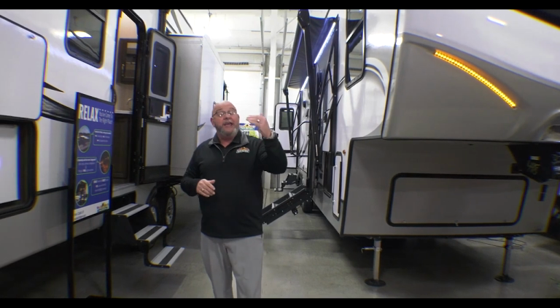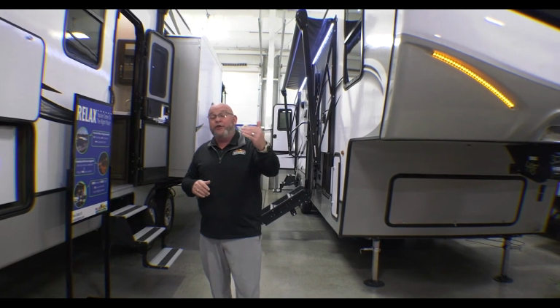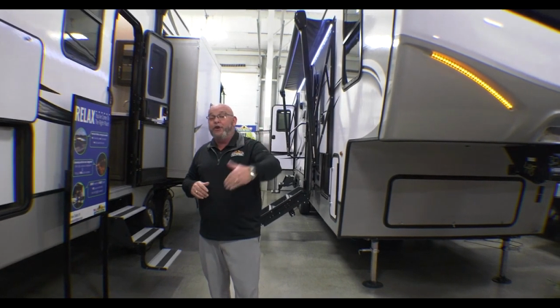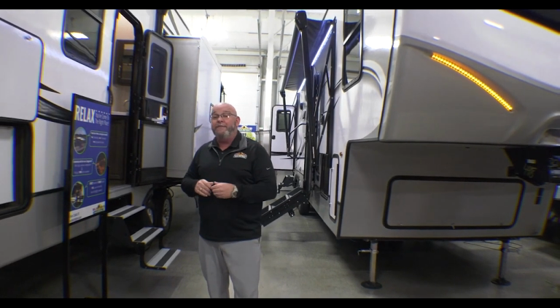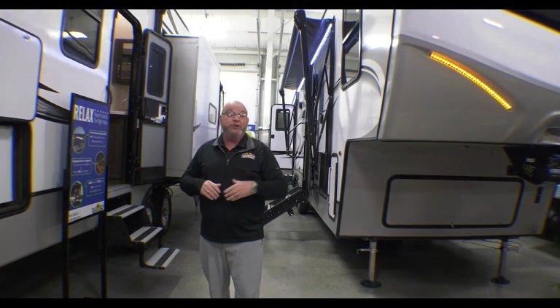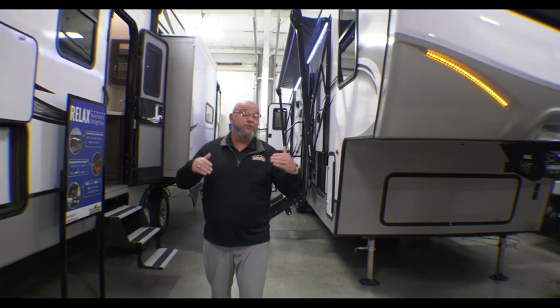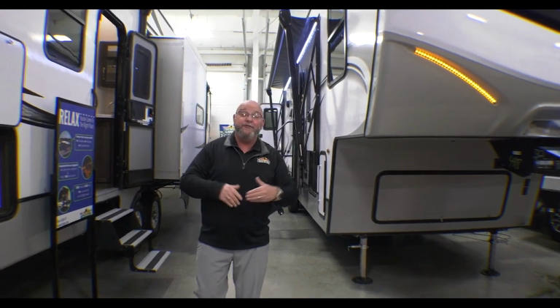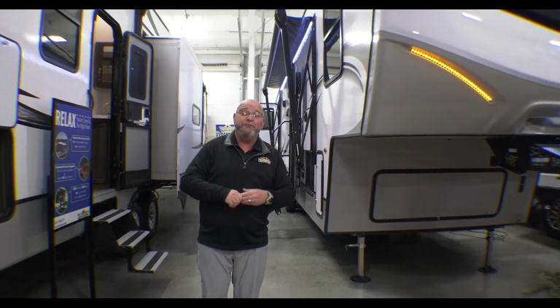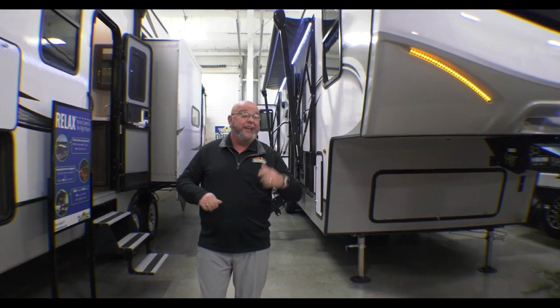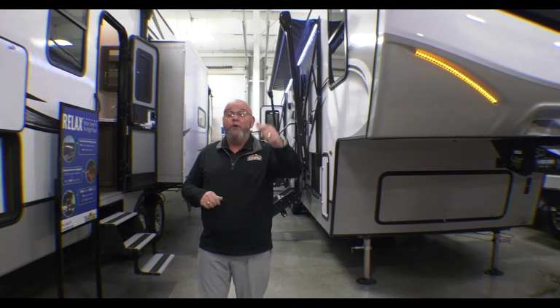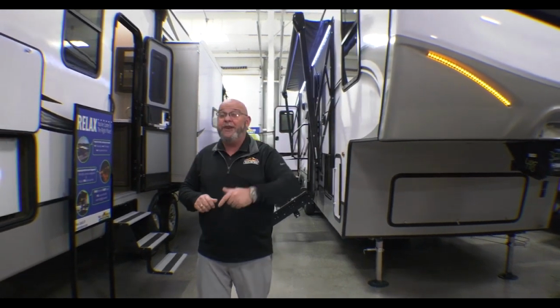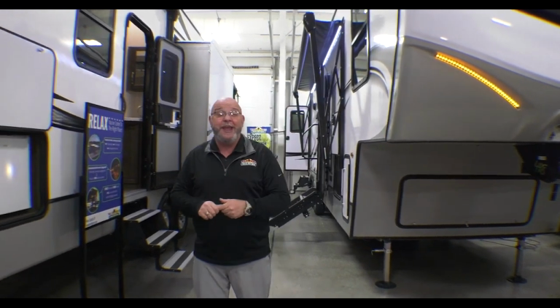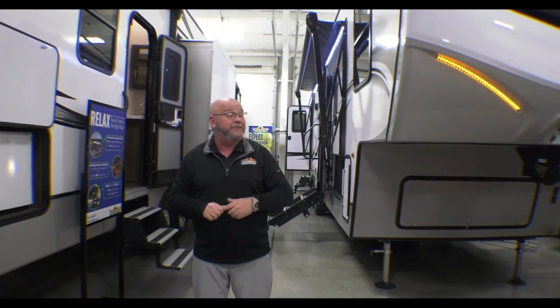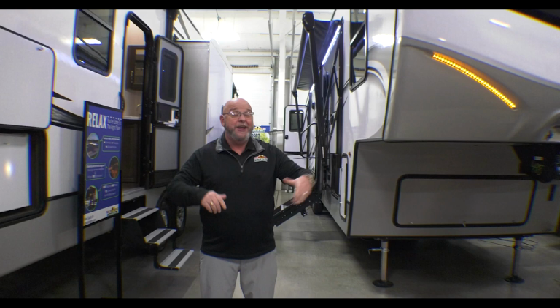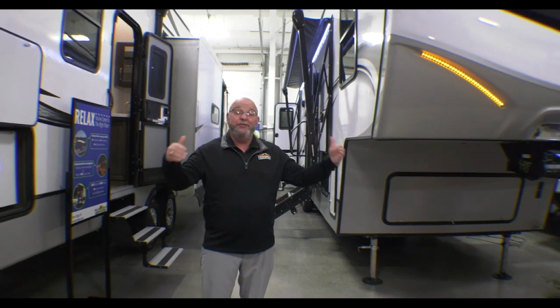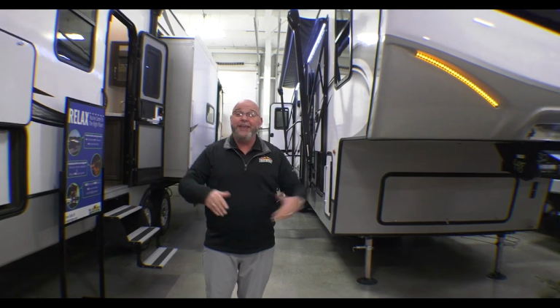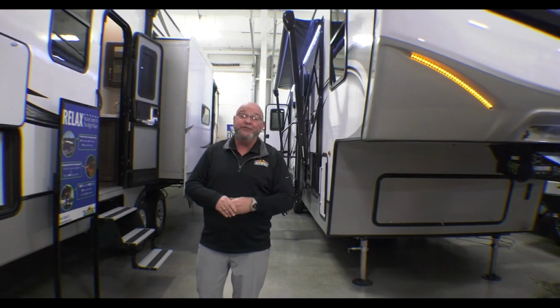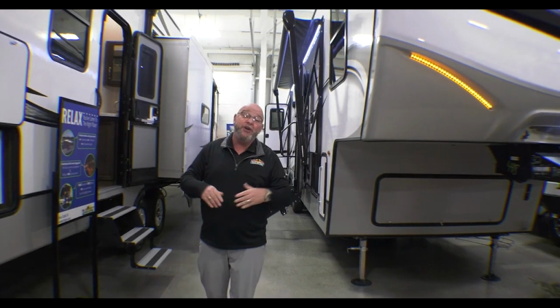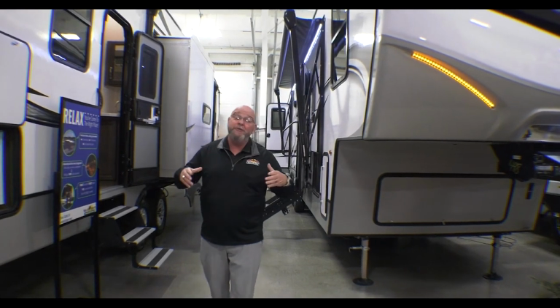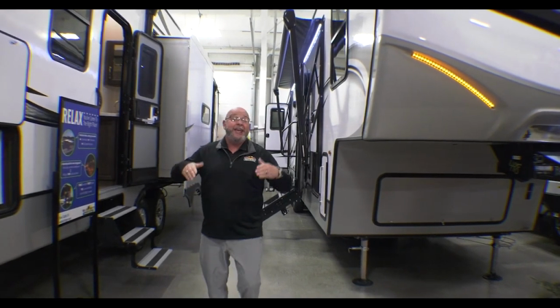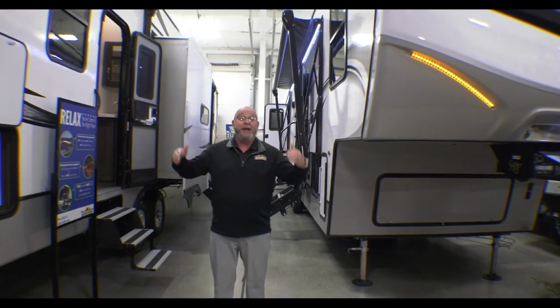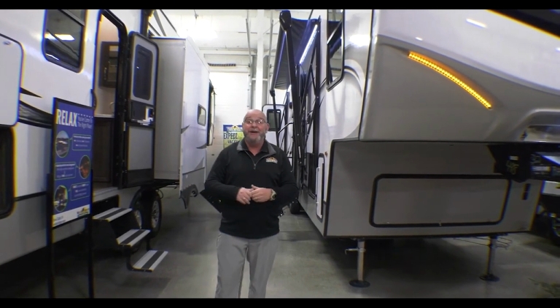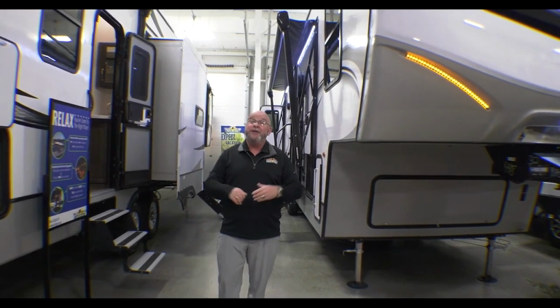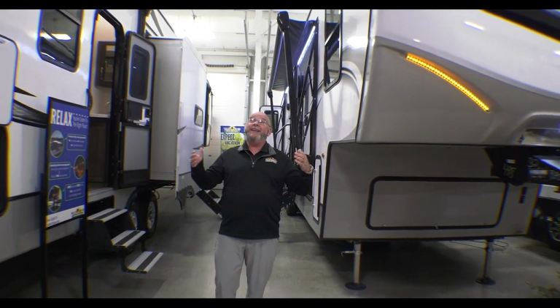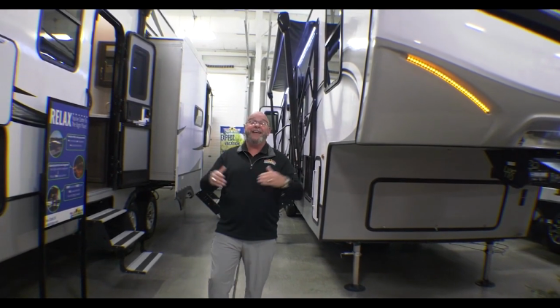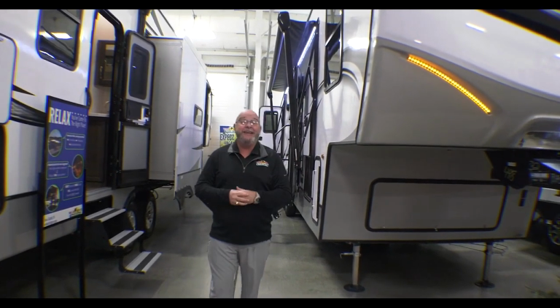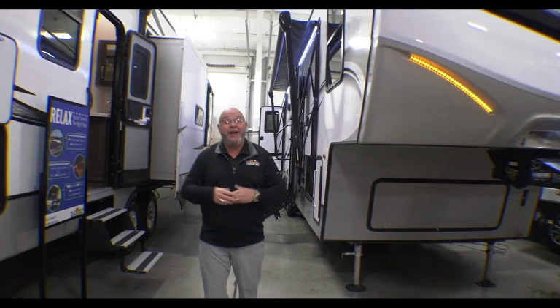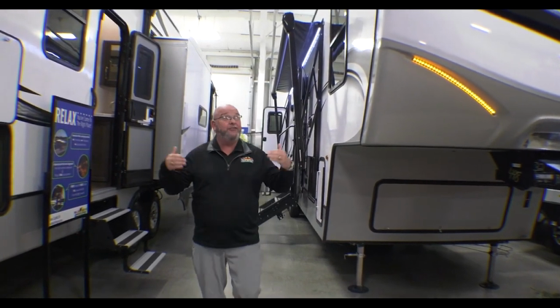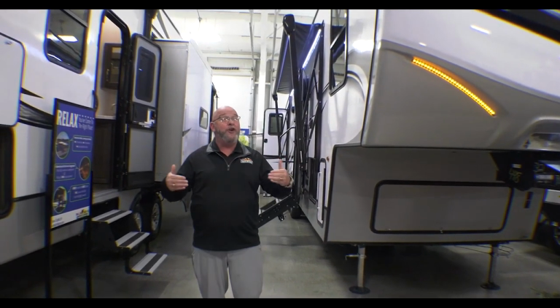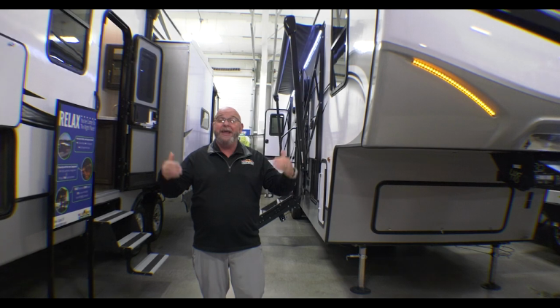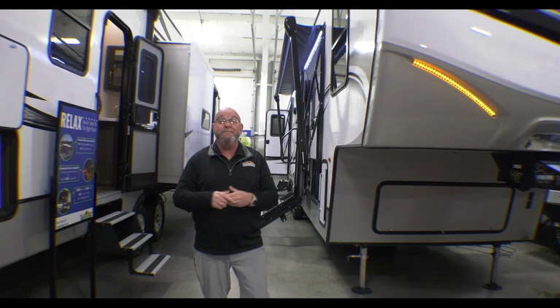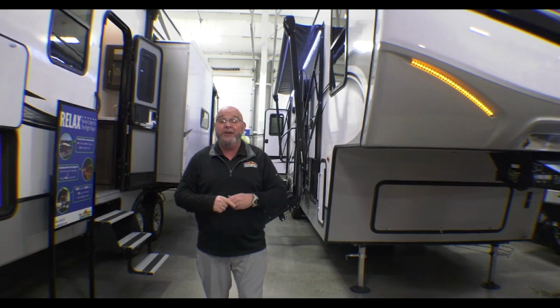It is the 3rd of March. We are ready for spring. Hope you're ready for camping season. Most of the campgrounds around here open in about a month. It's time to get out and start making memories.